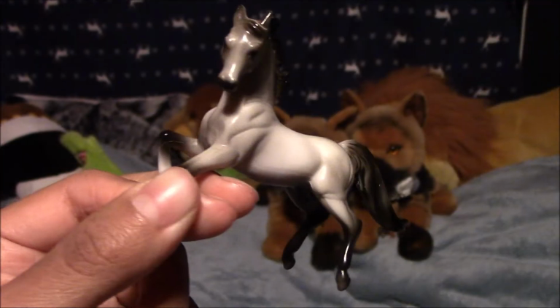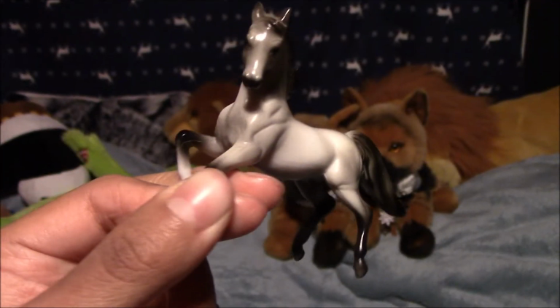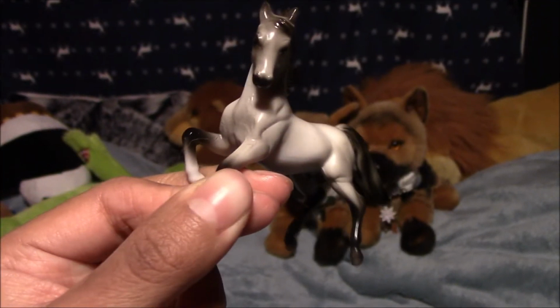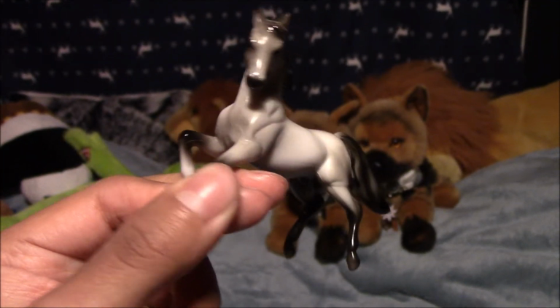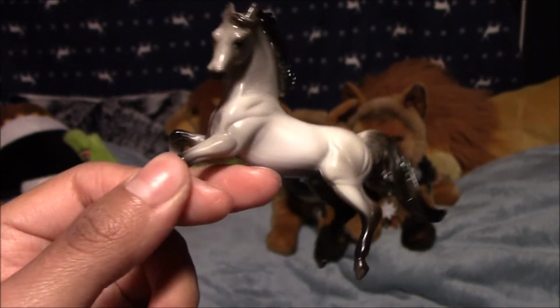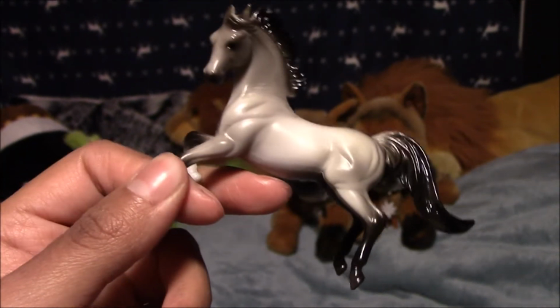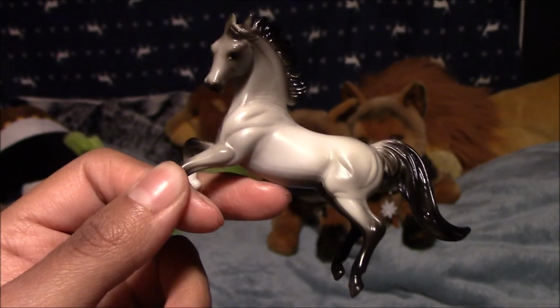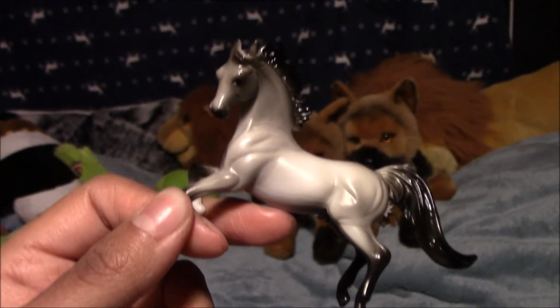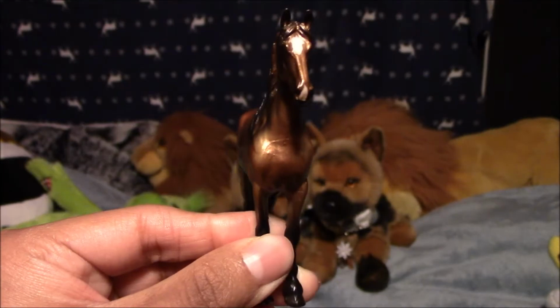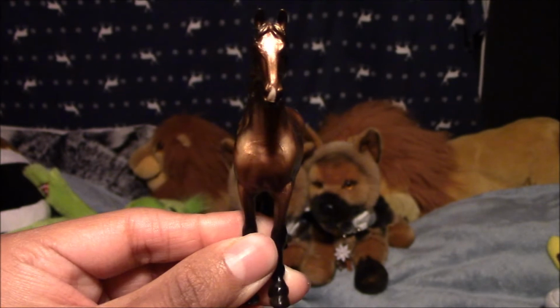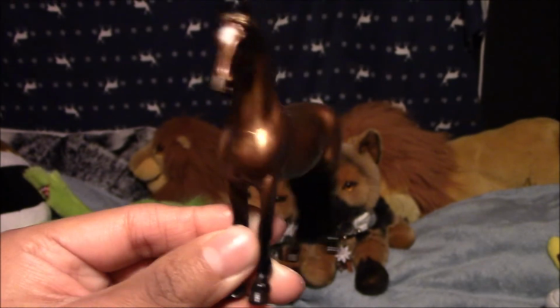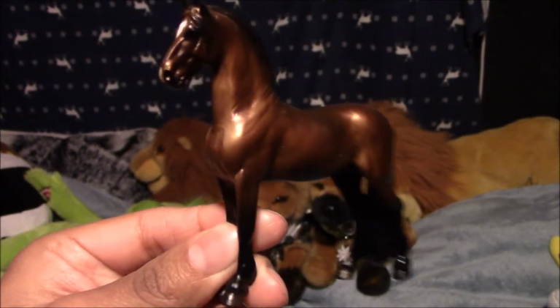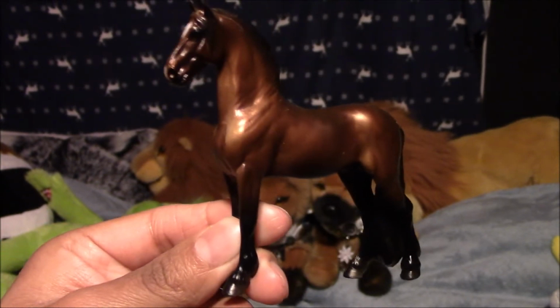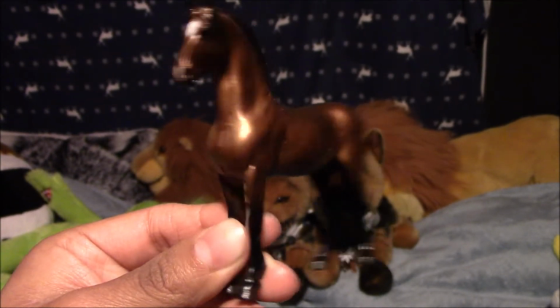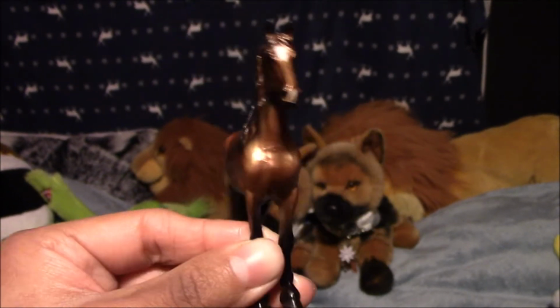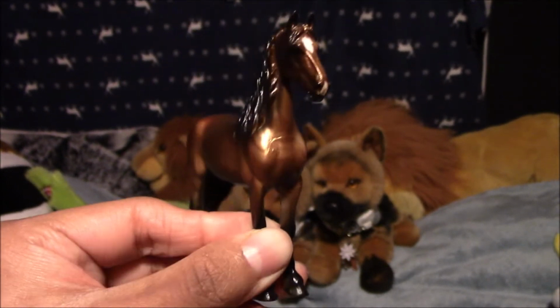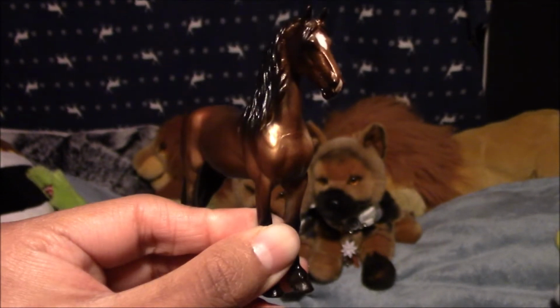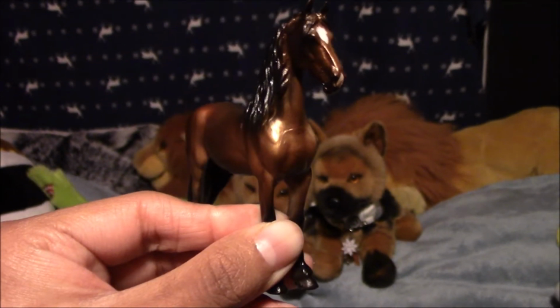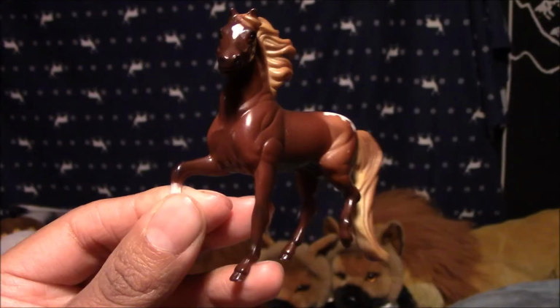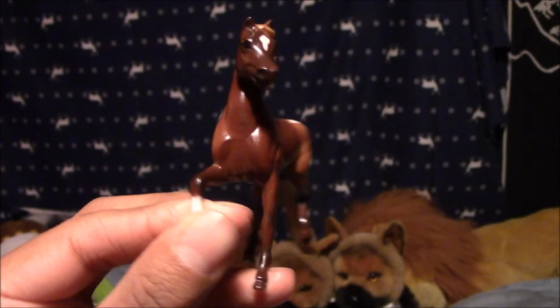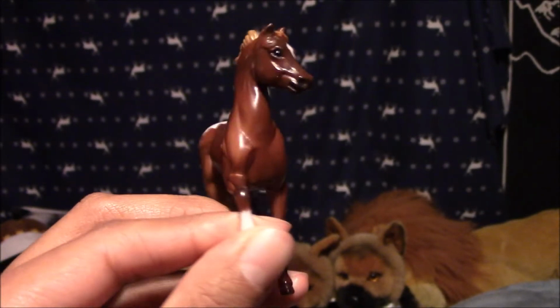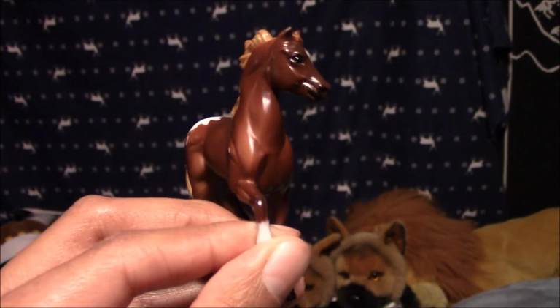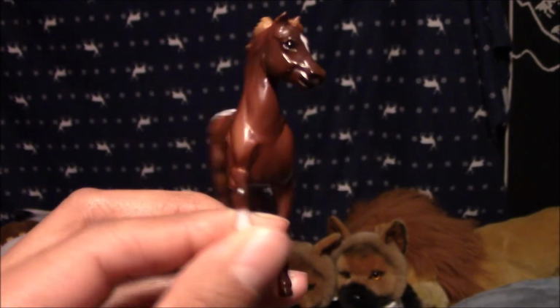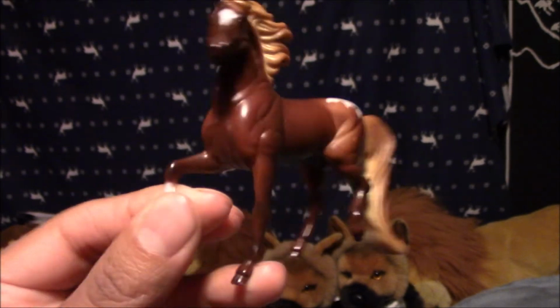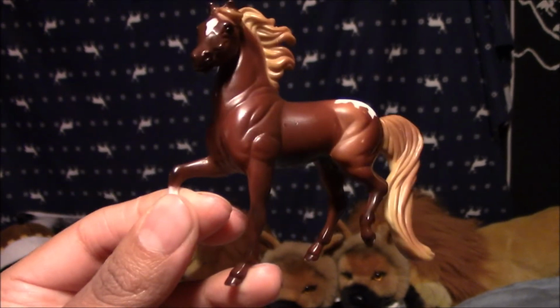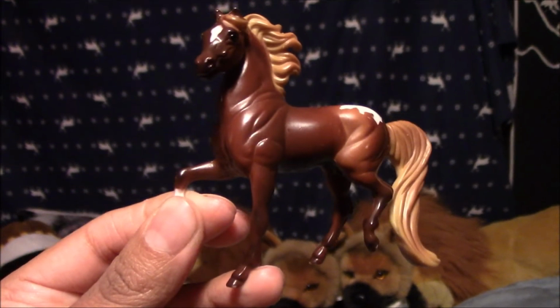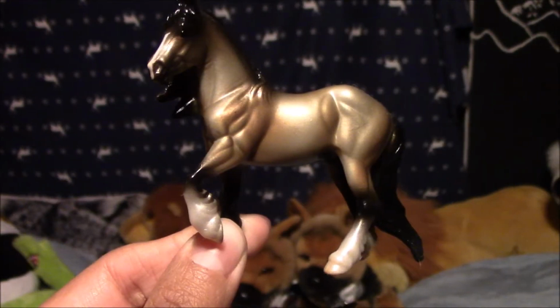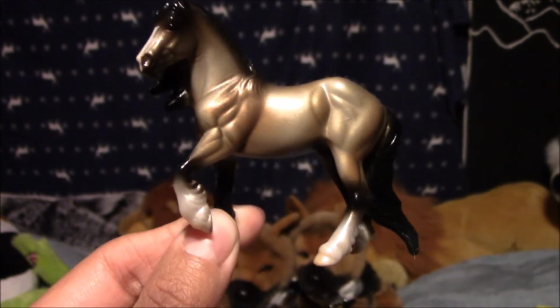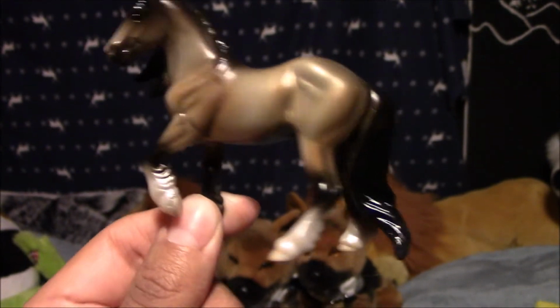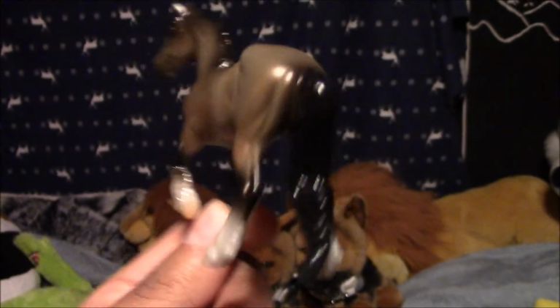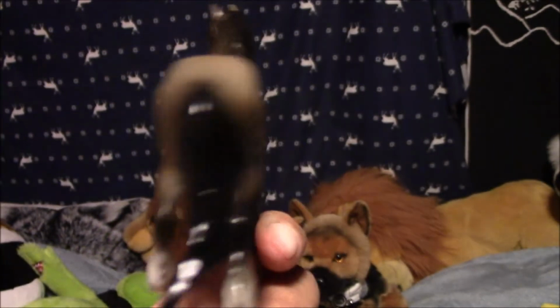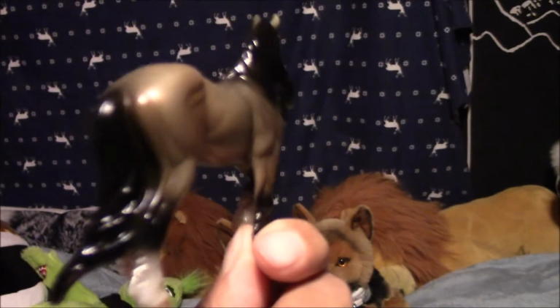Here we have a Gray Arabian, and his name is Ghost. Here we have a Dark Bay Frisian, and his name is Jack-O-Lantern. Here we have a Chestnut with a blanket, and his name is Burning Flame. Next we have a Bay Roan Cobb, and his name is Boogie Man.